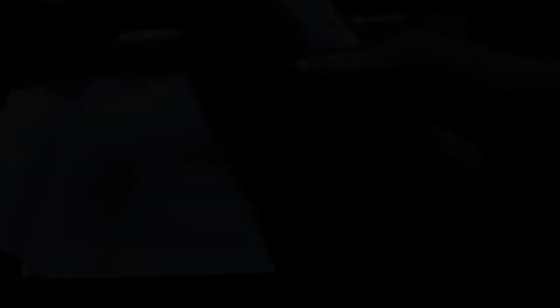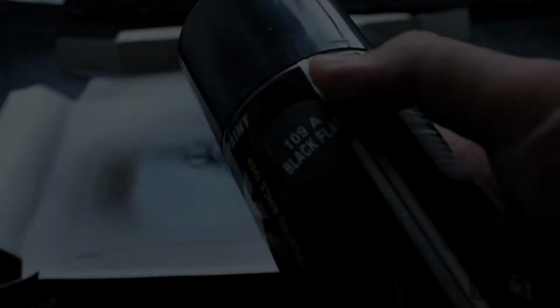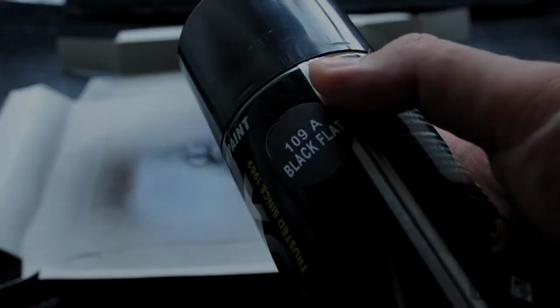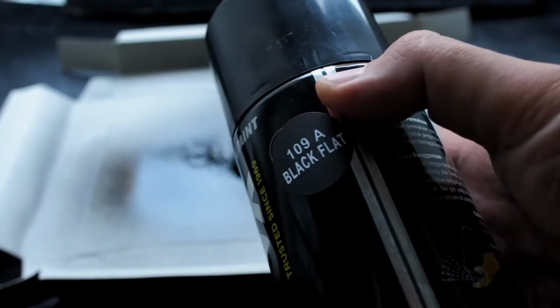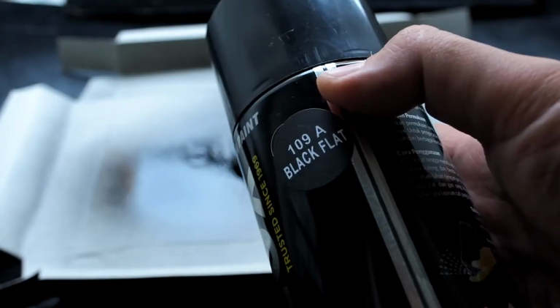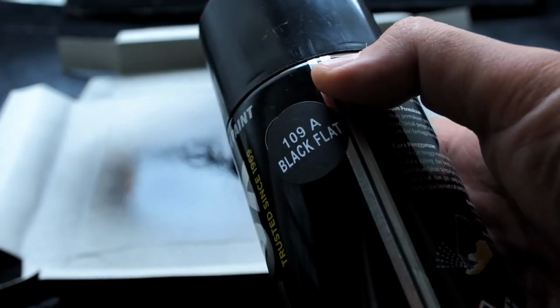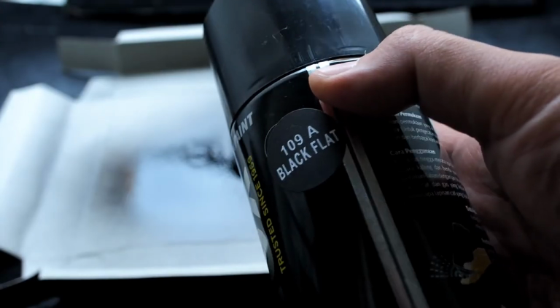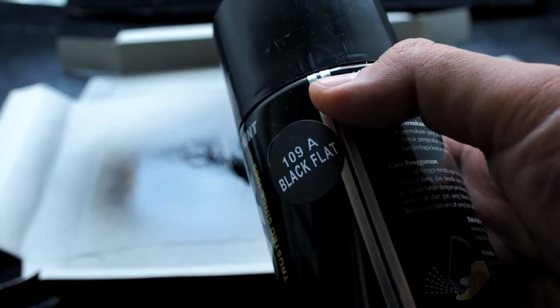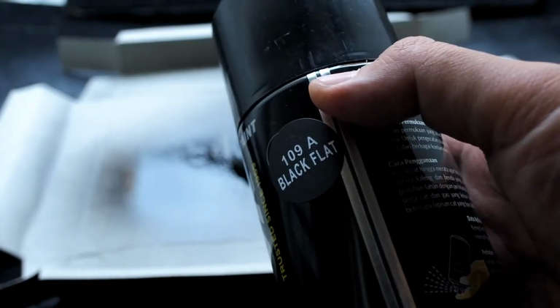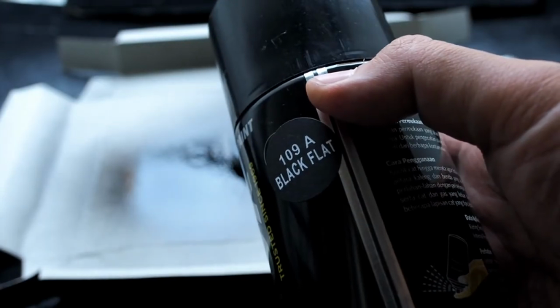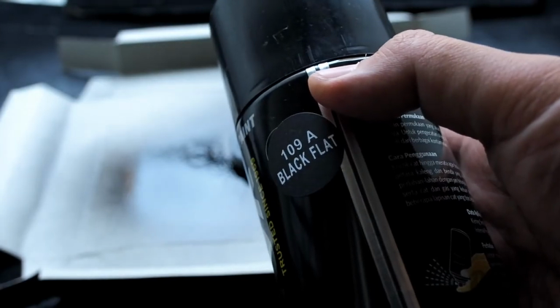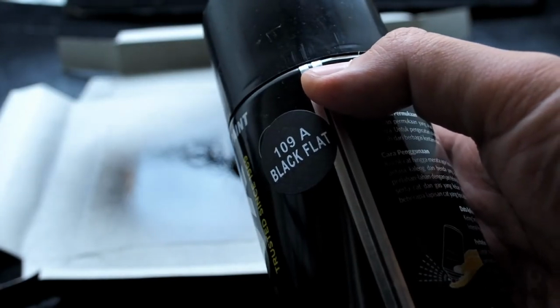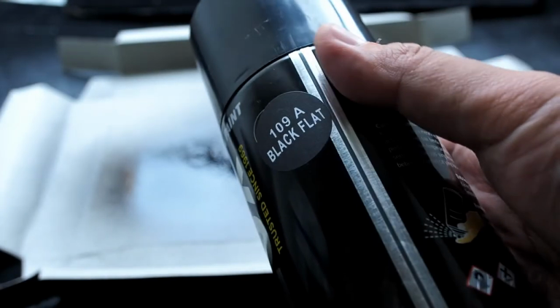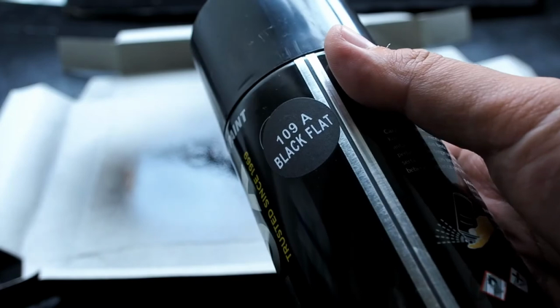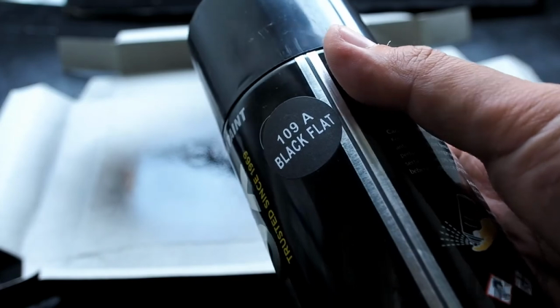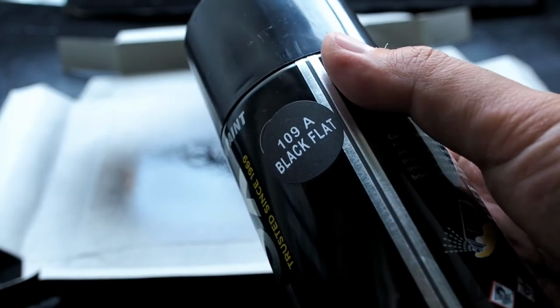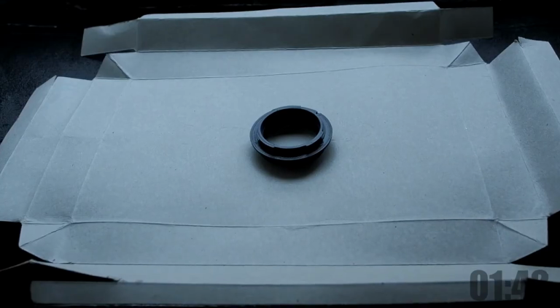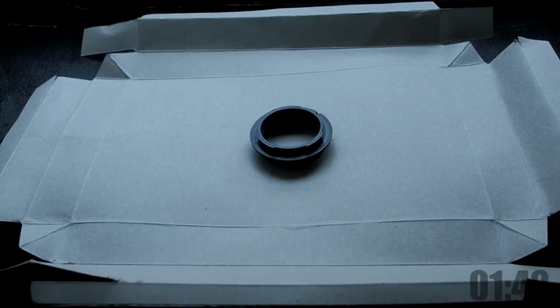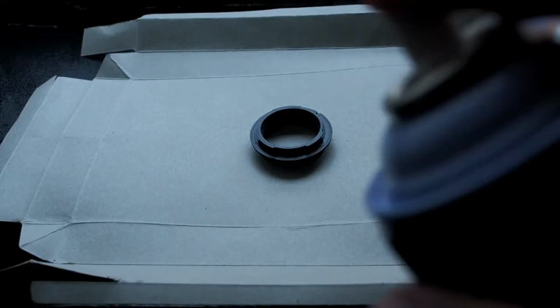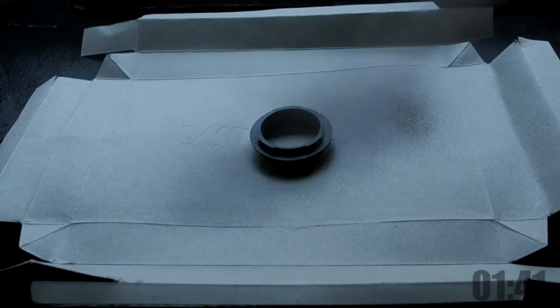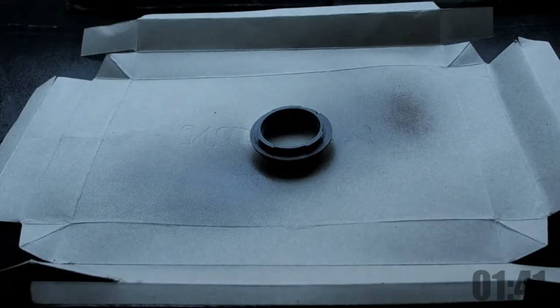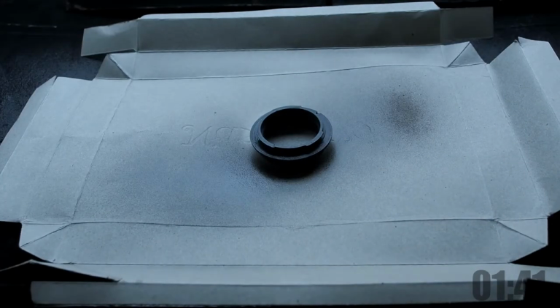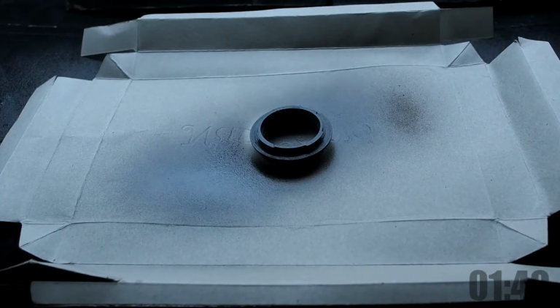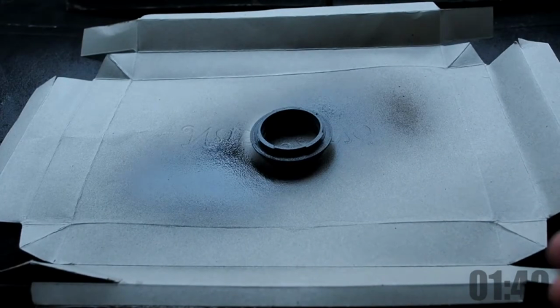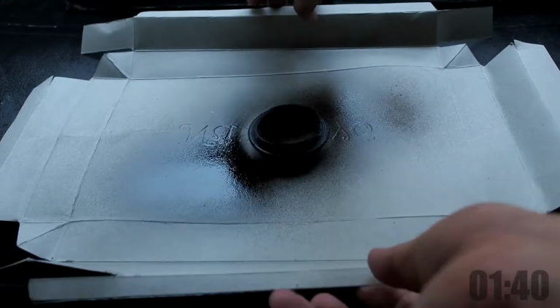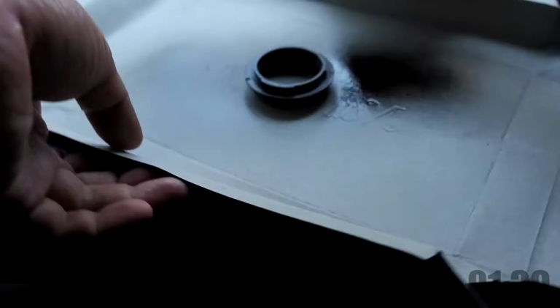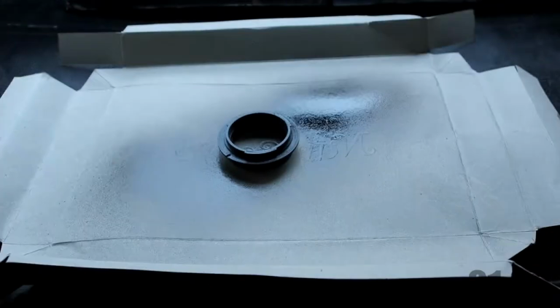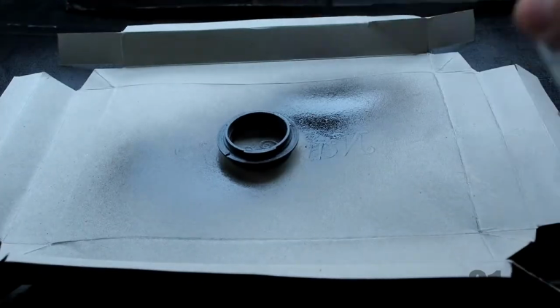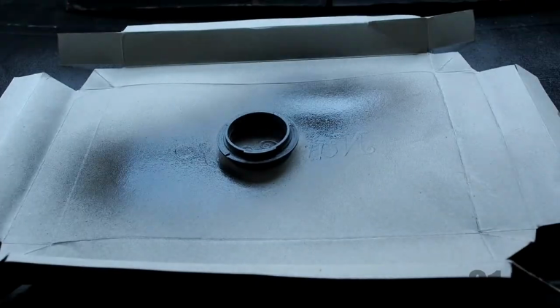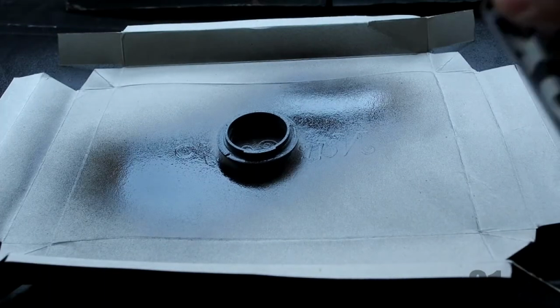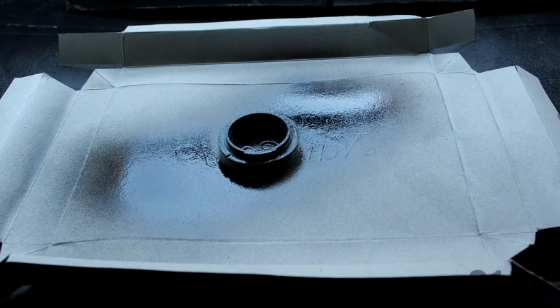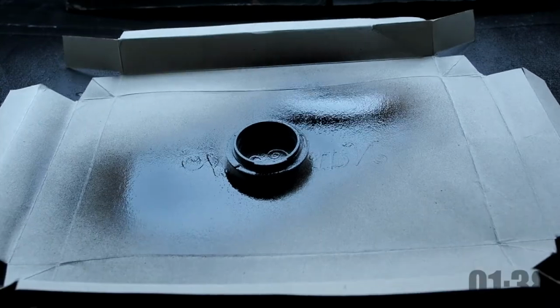Next, I will use this matte black spray paint. The objective is to reduce light reflections inside the adapter.